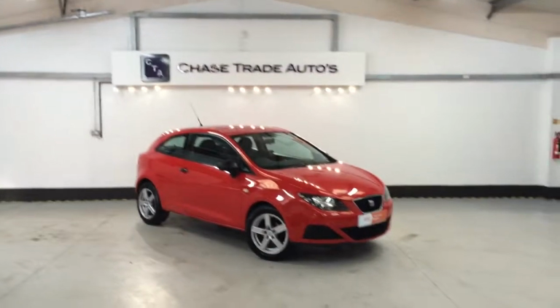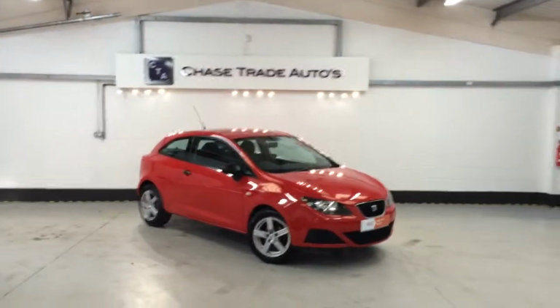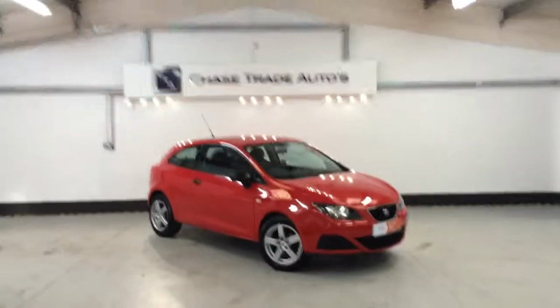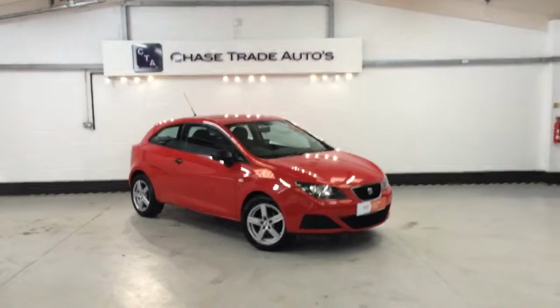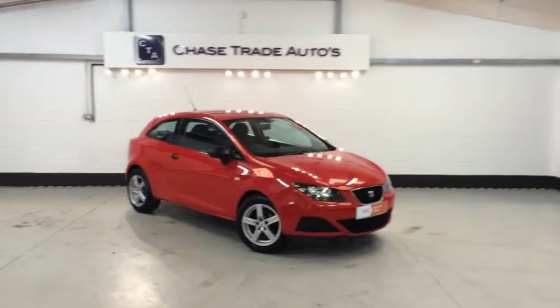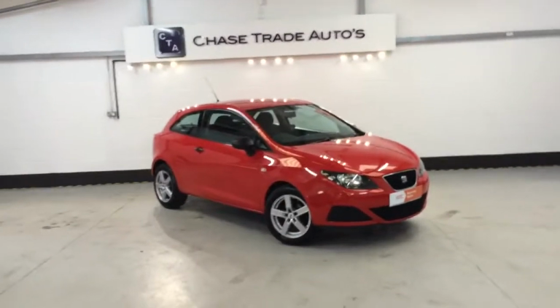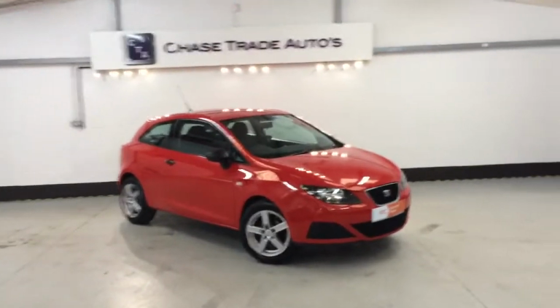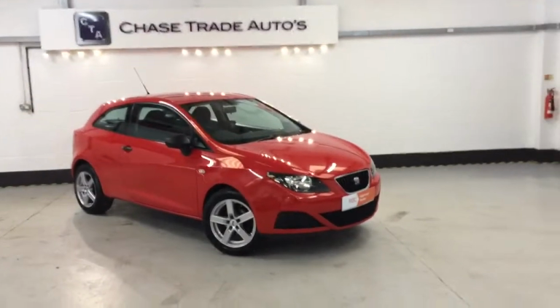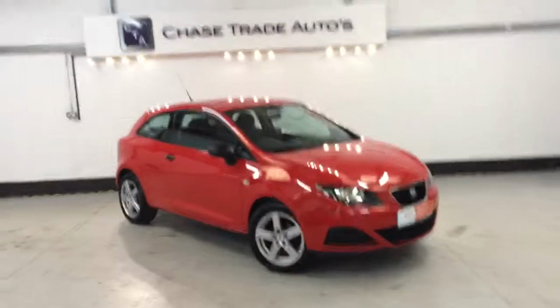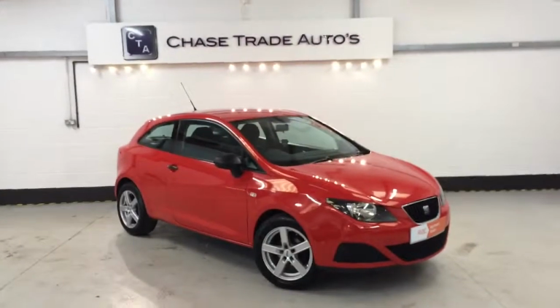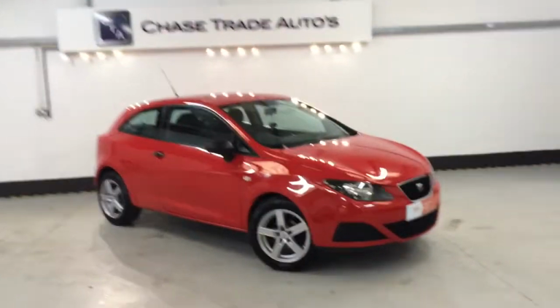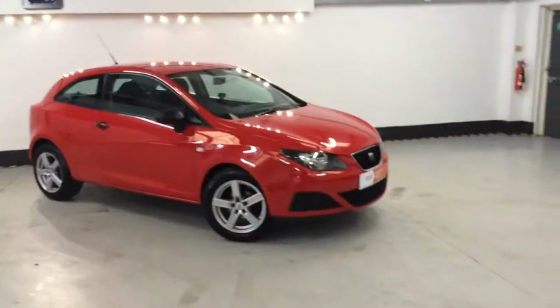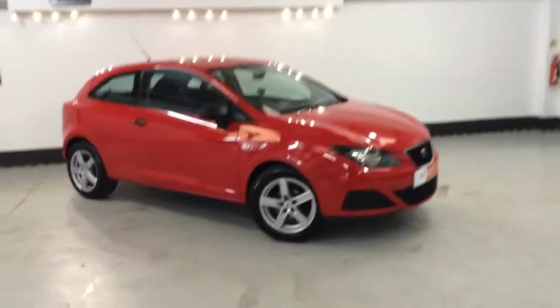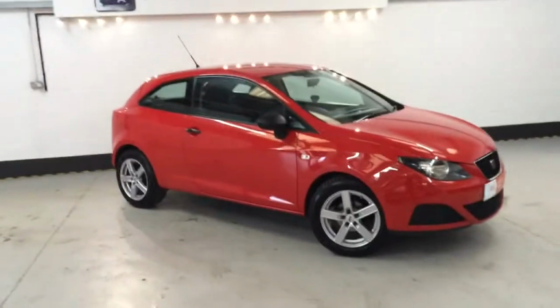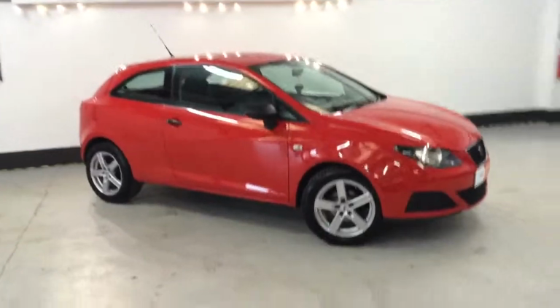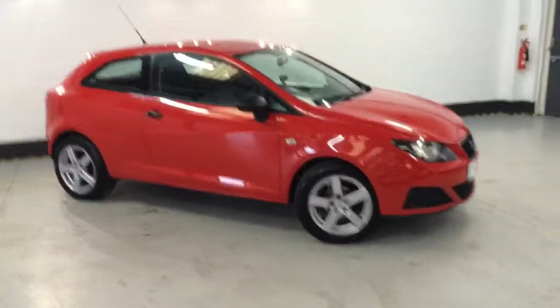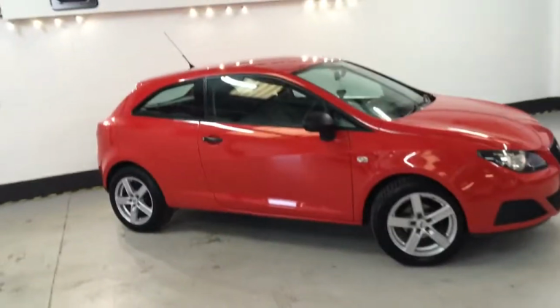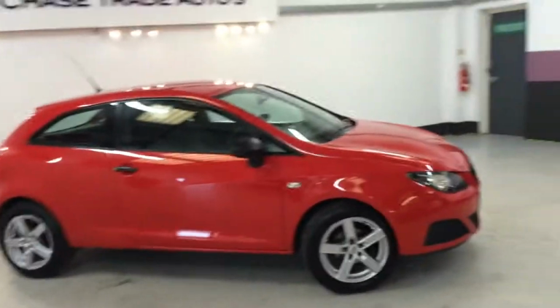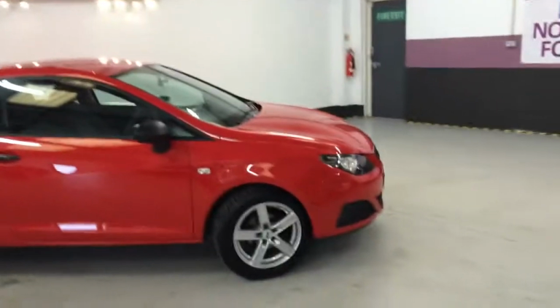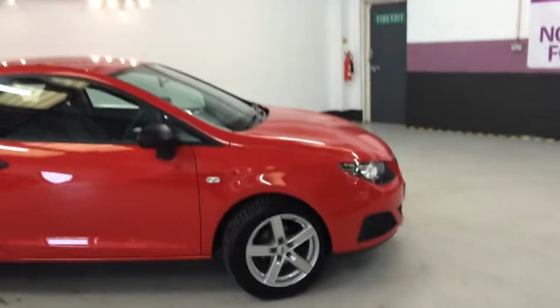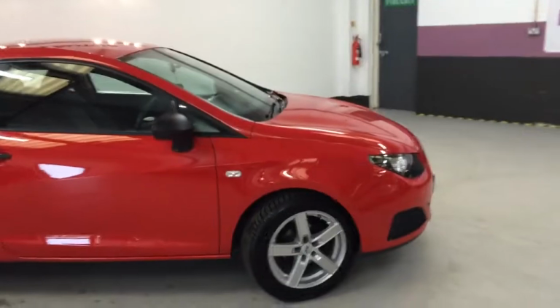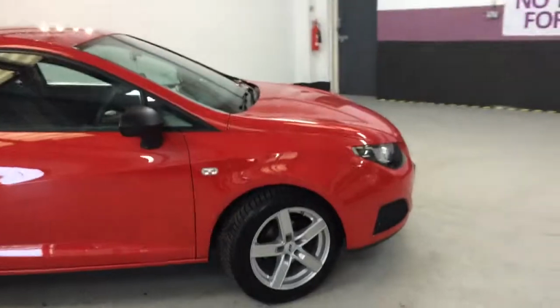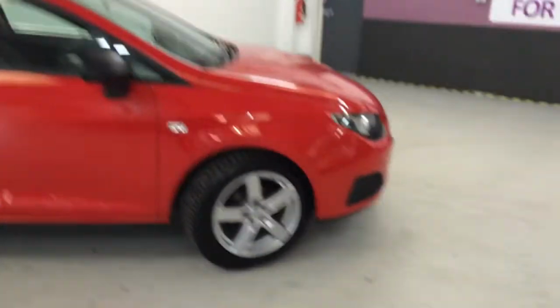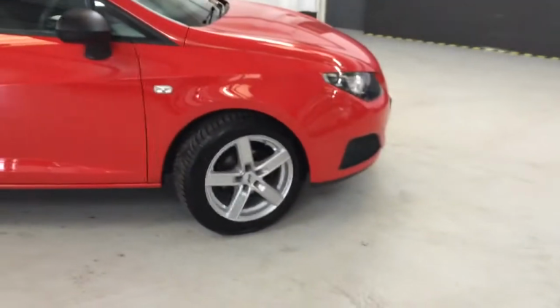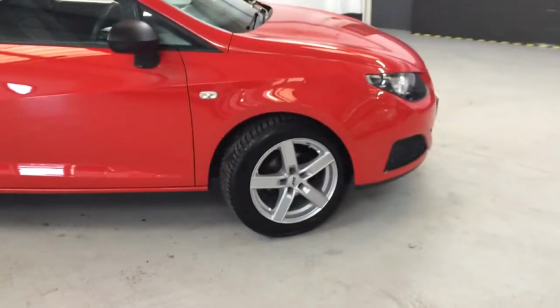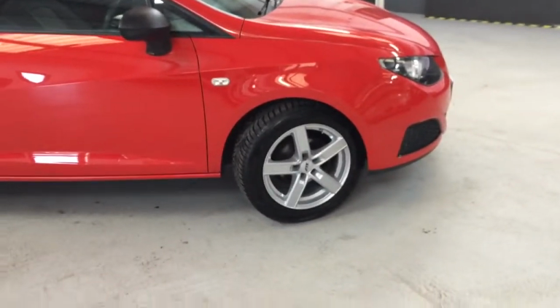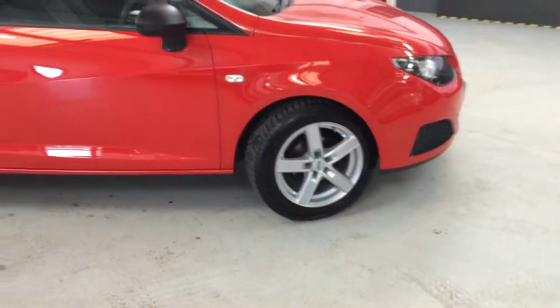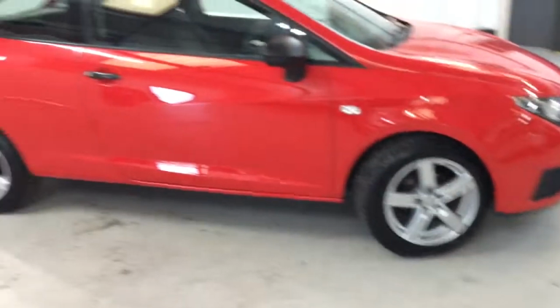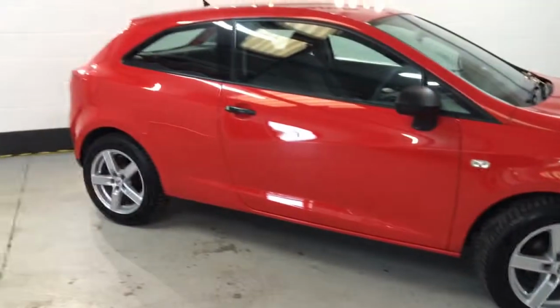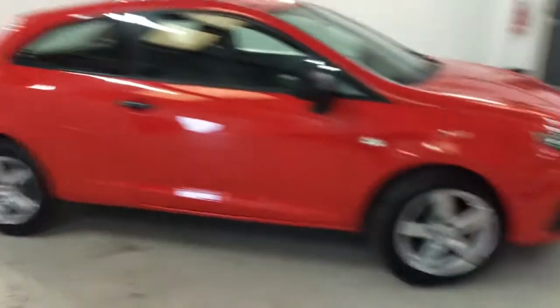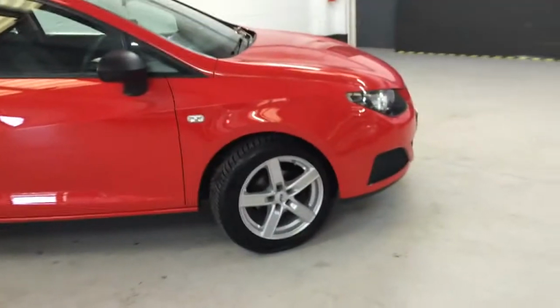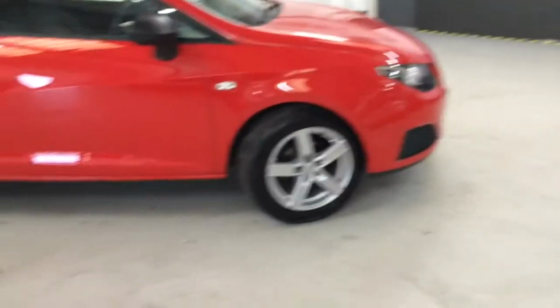Welcome to Chasetrade Autos. Here we have our Seat Ibiza. This is a new shape on a 58 reg, done about 60,000 miles — we'll clarify that. It's got some aftermarket alloys on which look absolutely beautiful on the car.